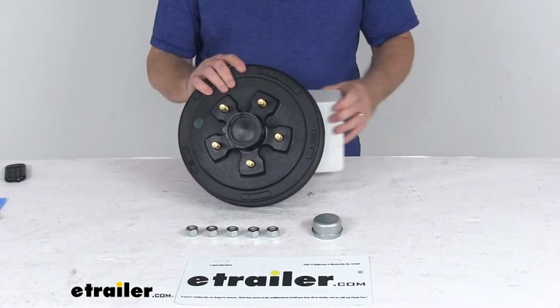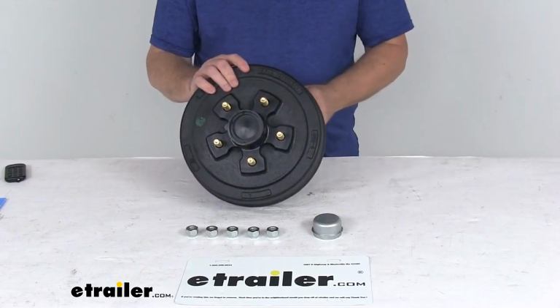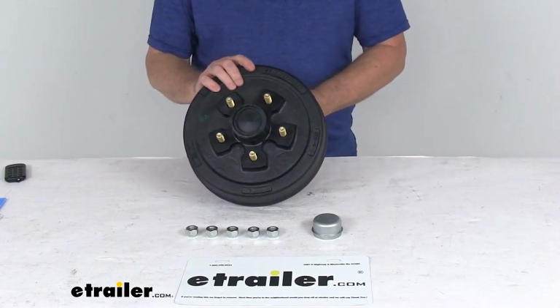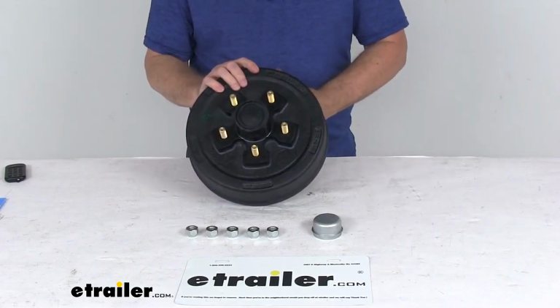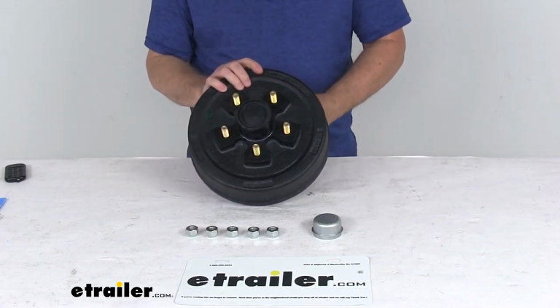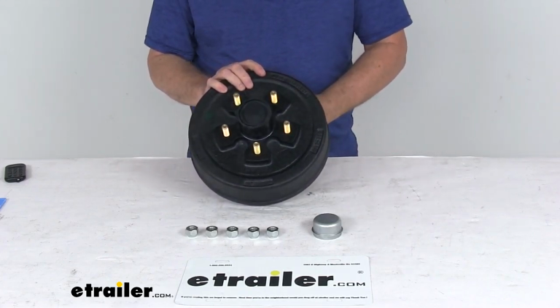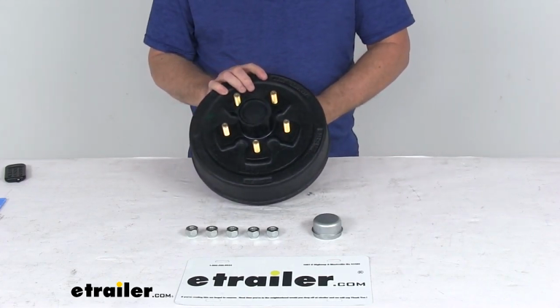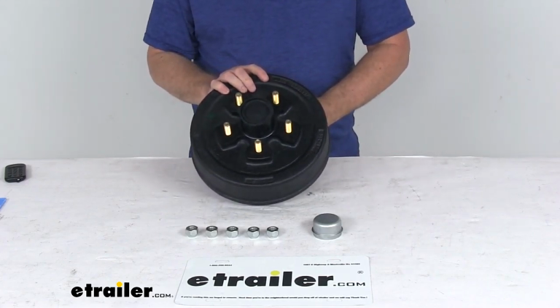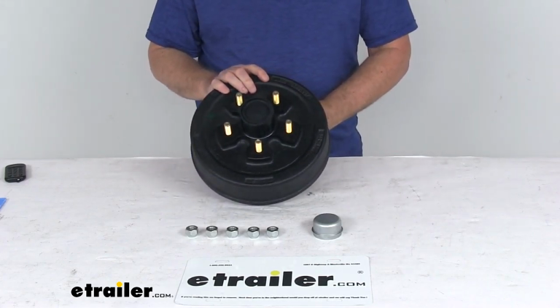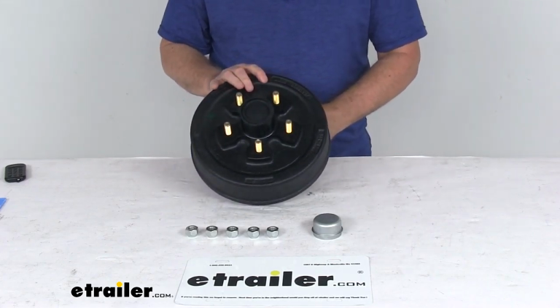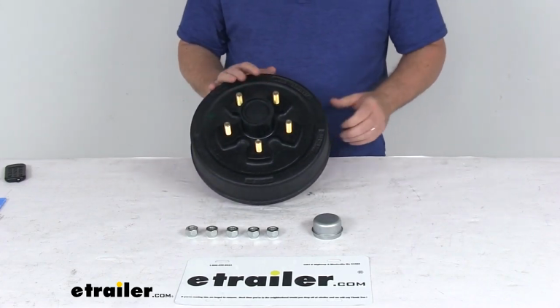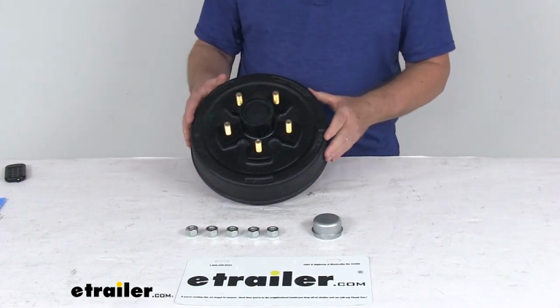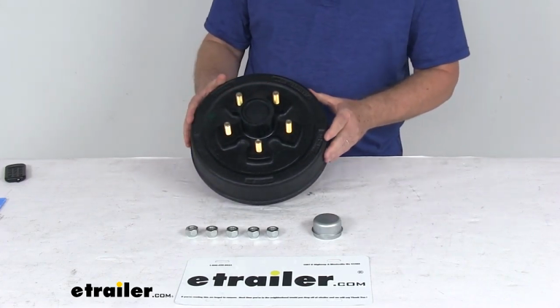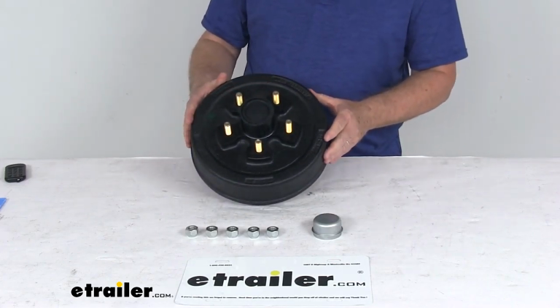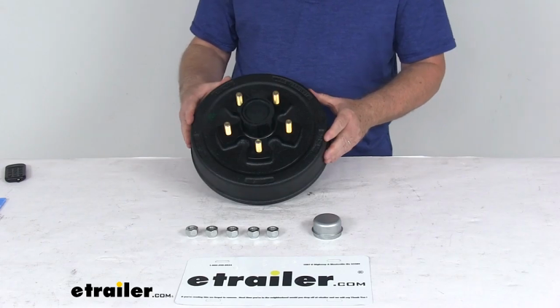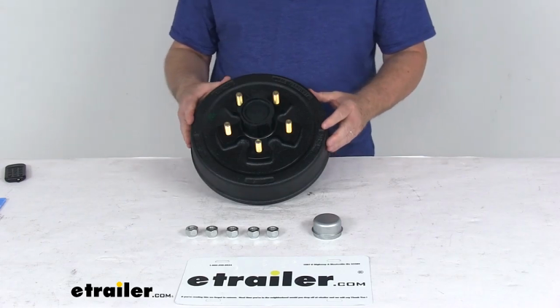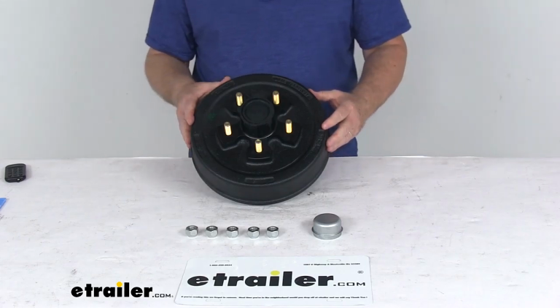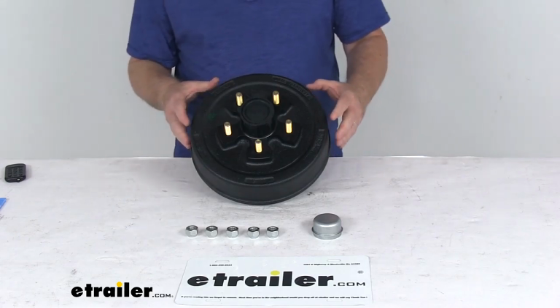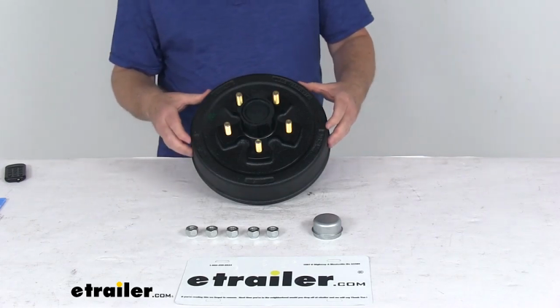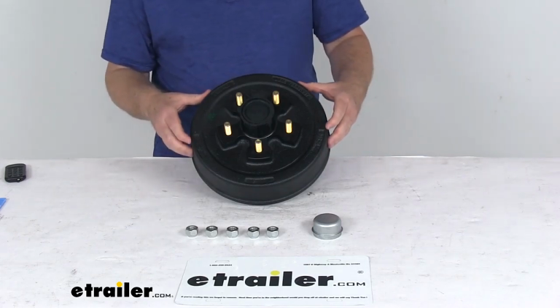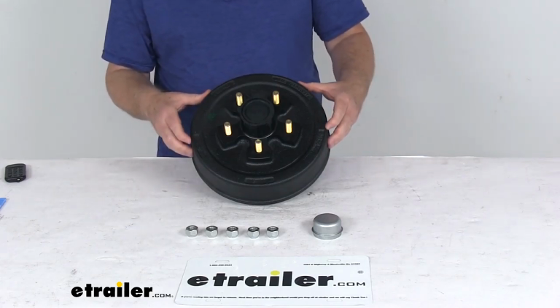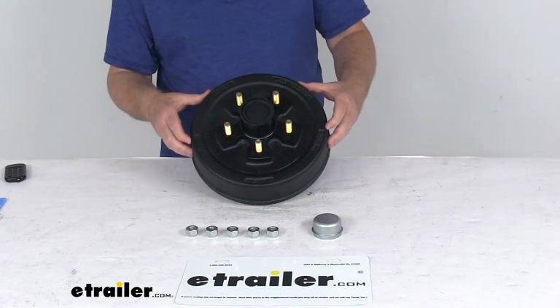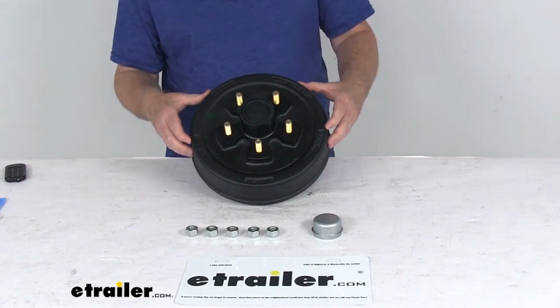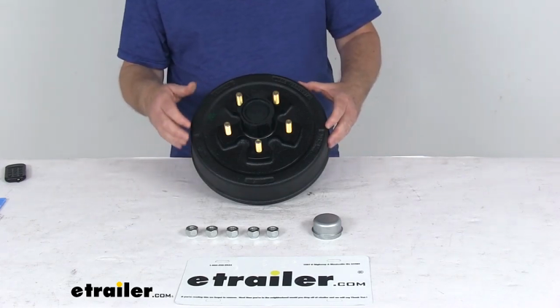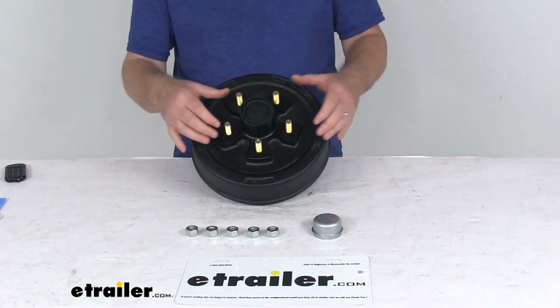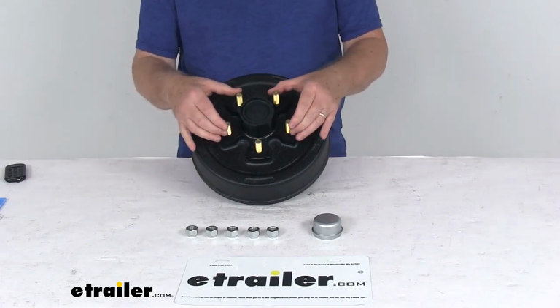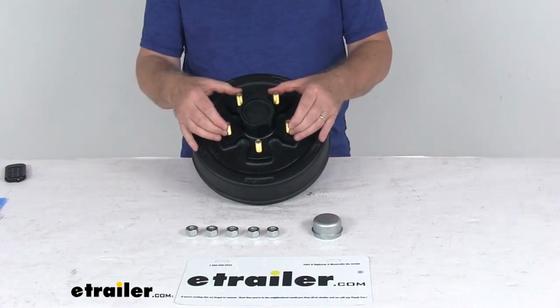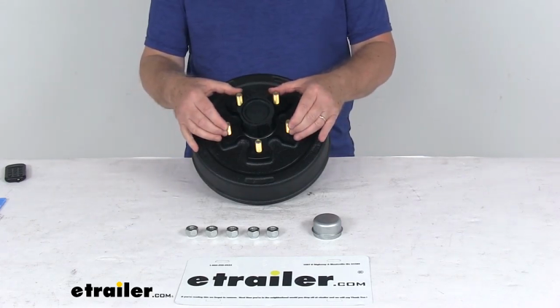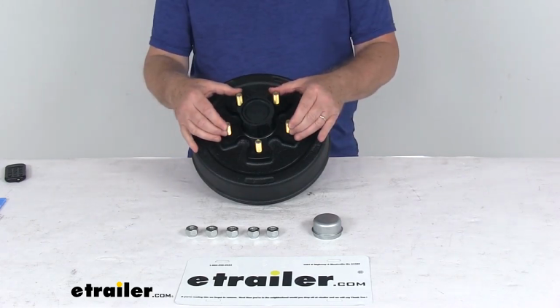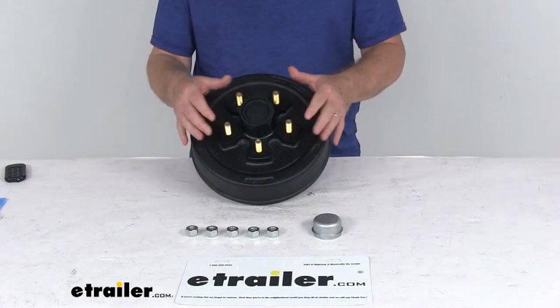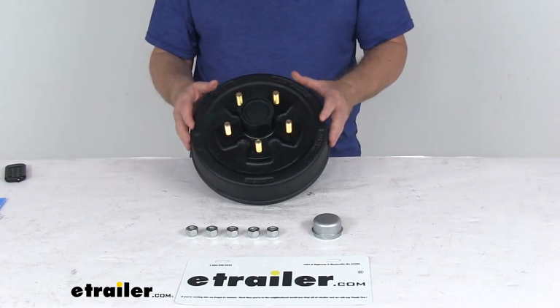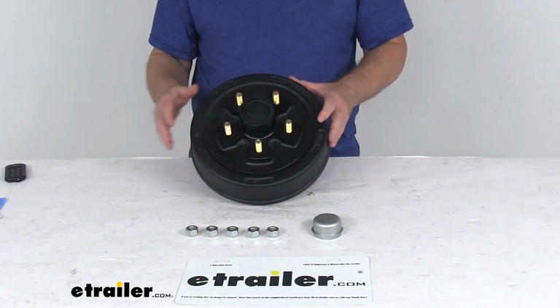That covers the review on the 10 inch pre-greased trailer hub and drum assembly for 3,500 pound axles with the 5 on 4 and 3/4 inch bolt pattern.